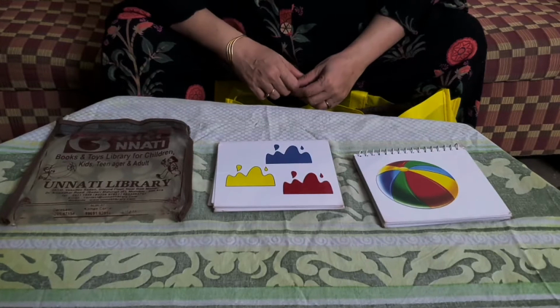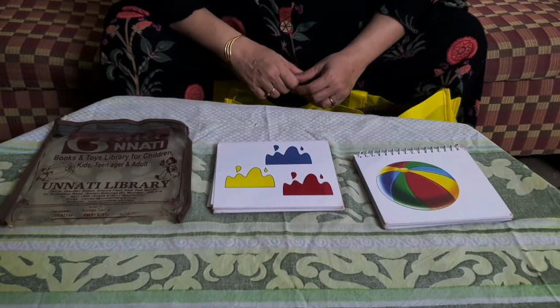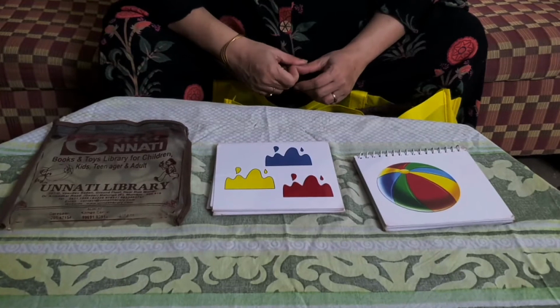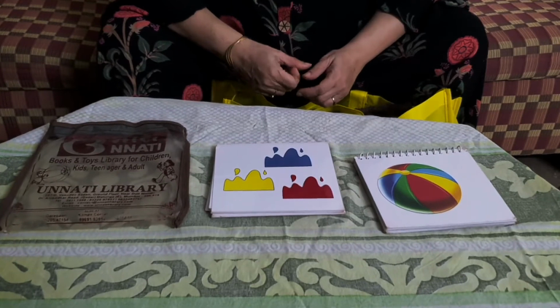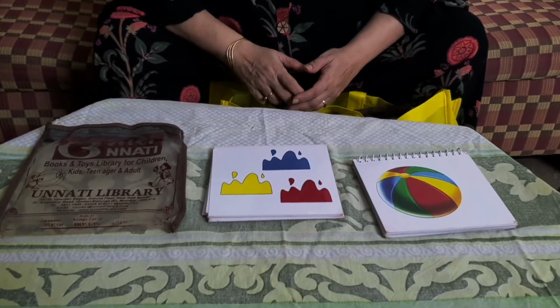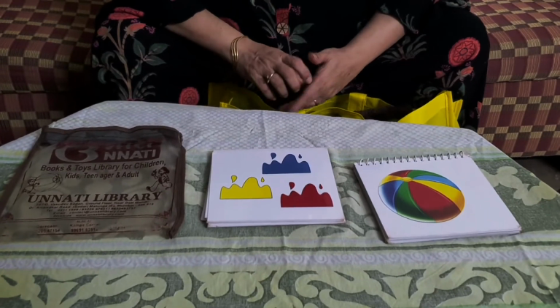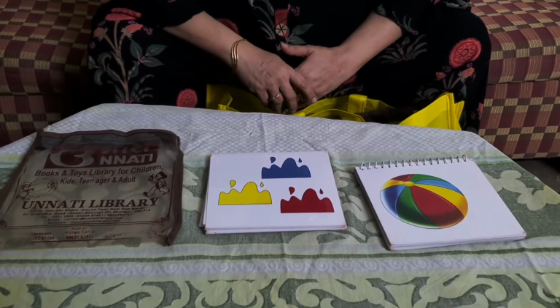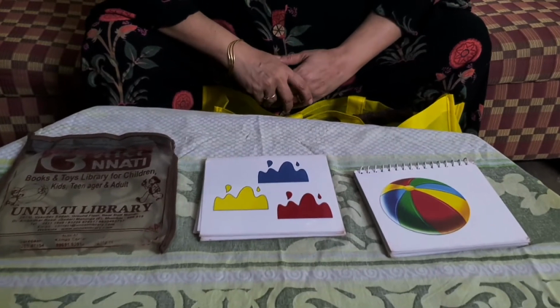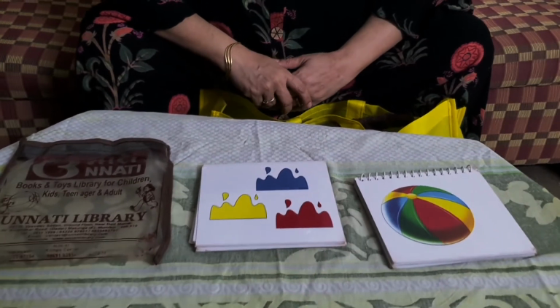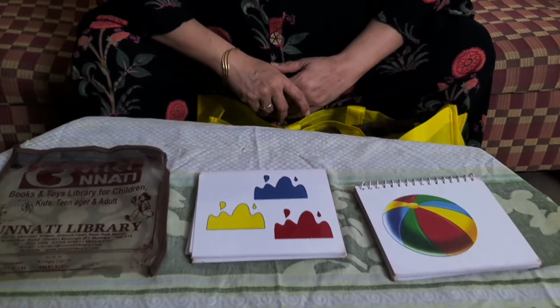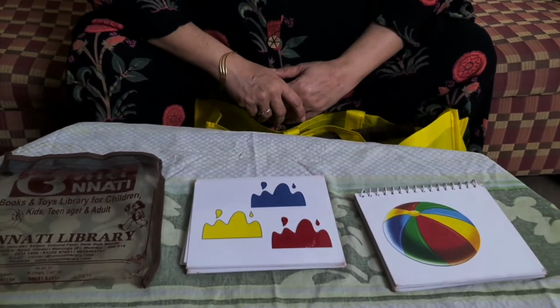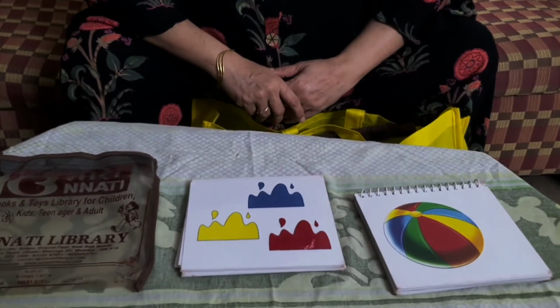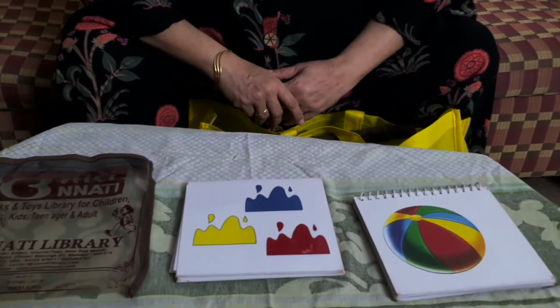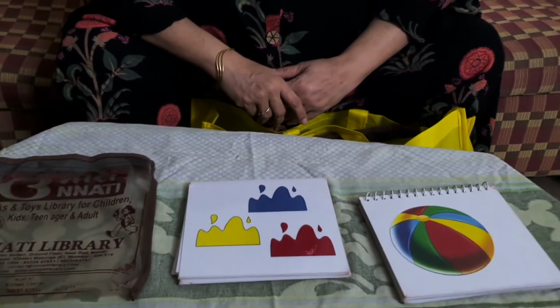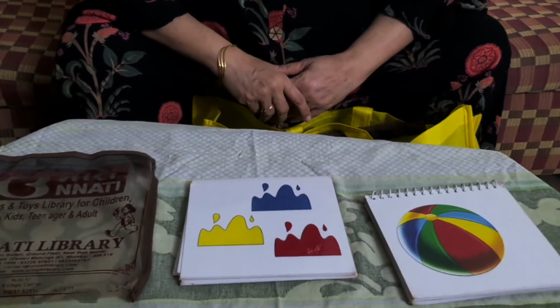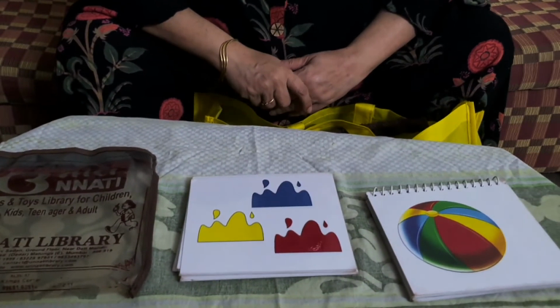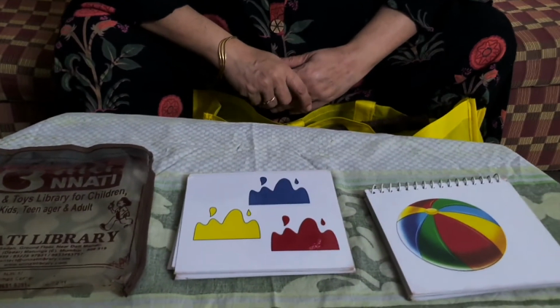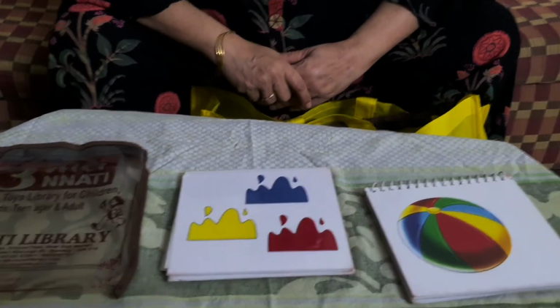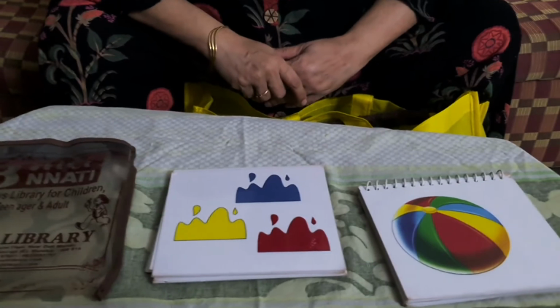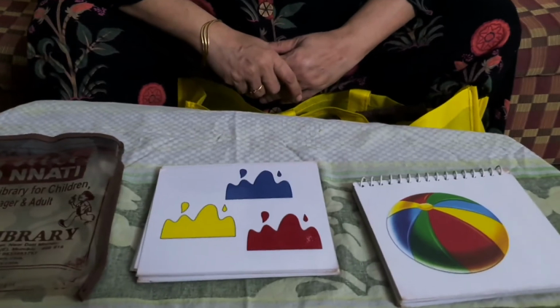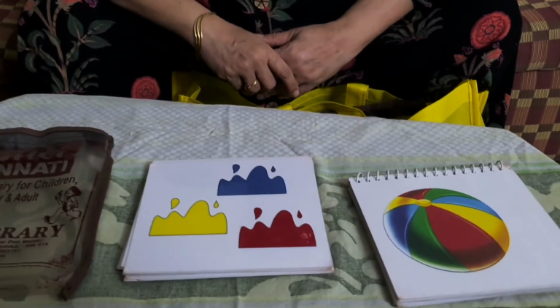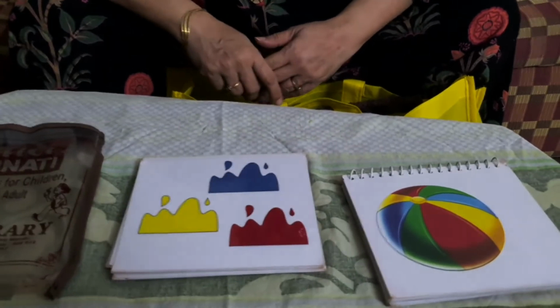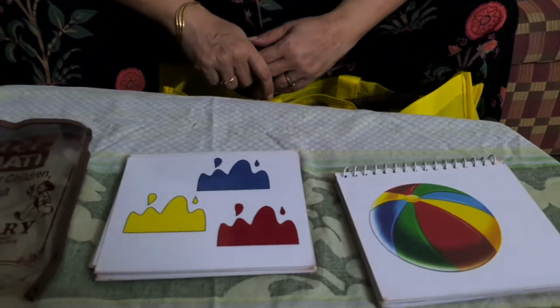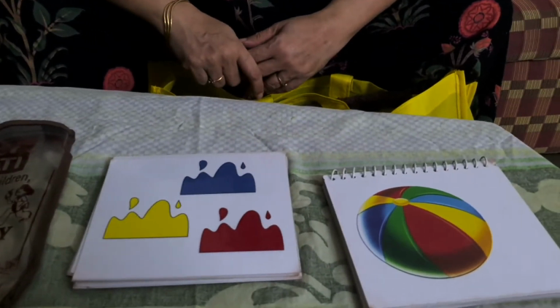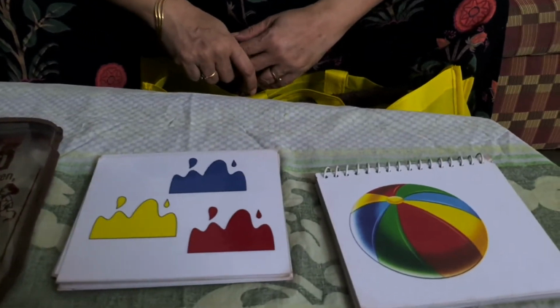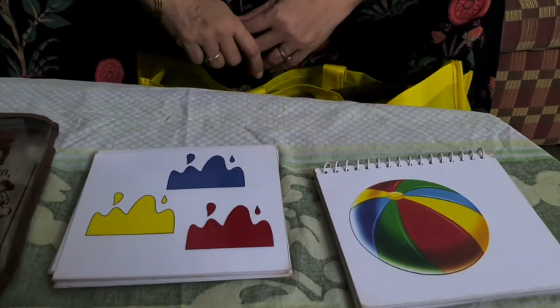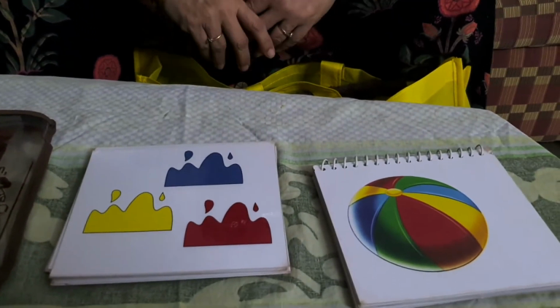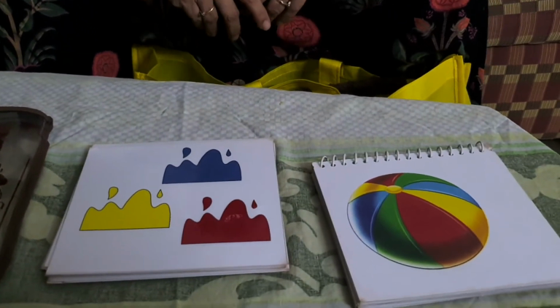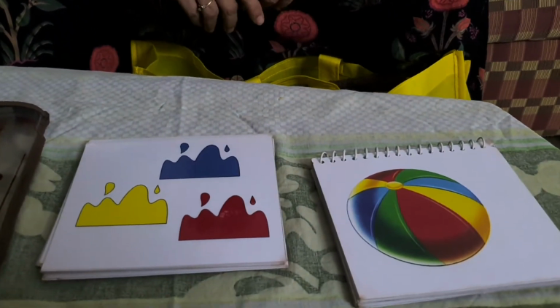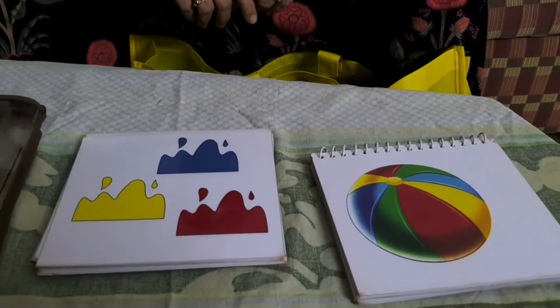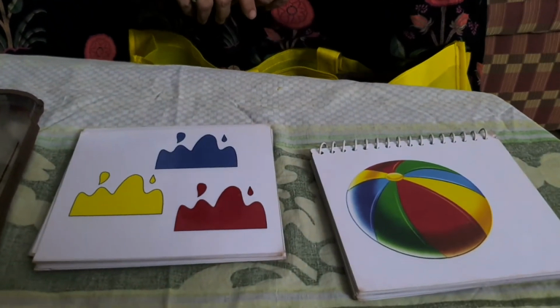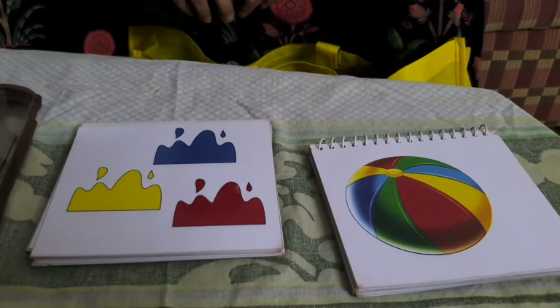Hello parents, we are from Unnathy Books and Toy Library, Mathunga, Mumbai. Today I am introducing one more new game.